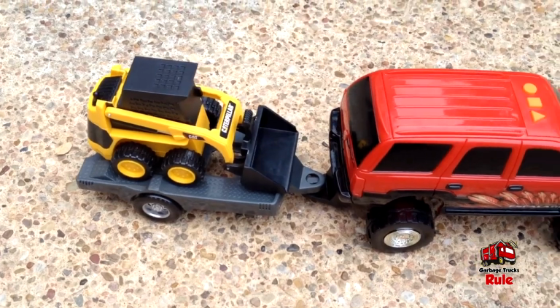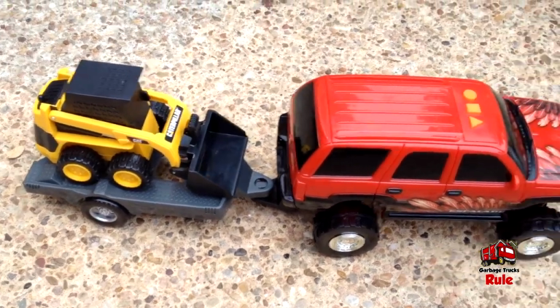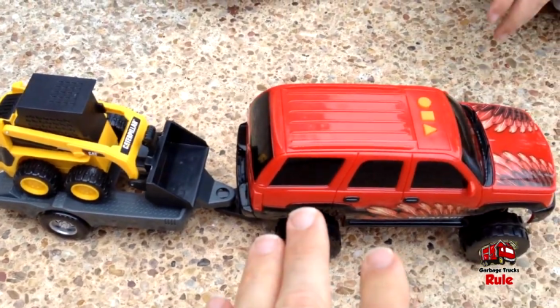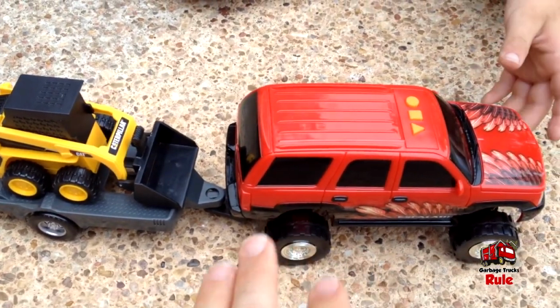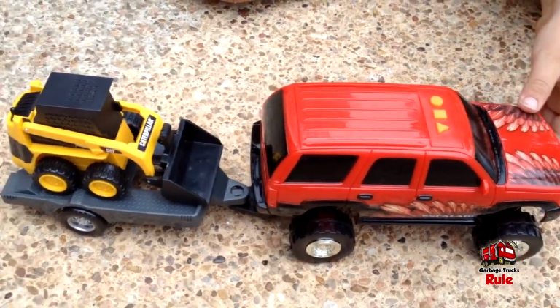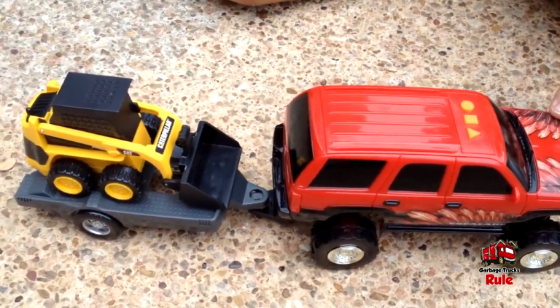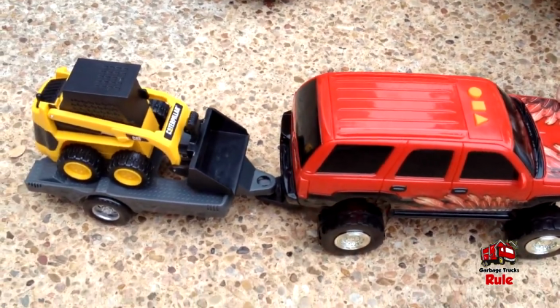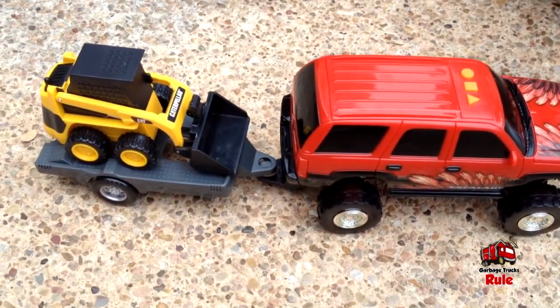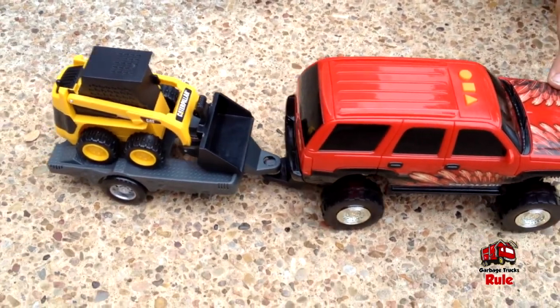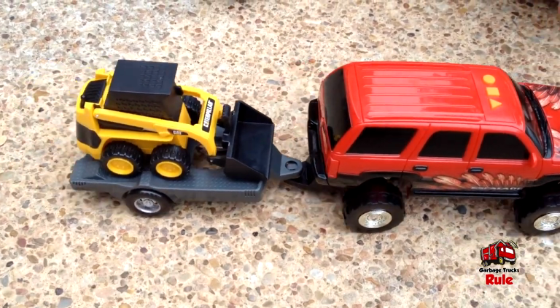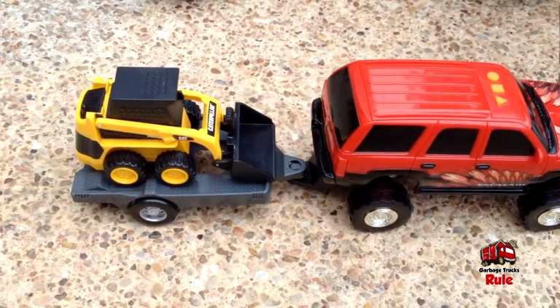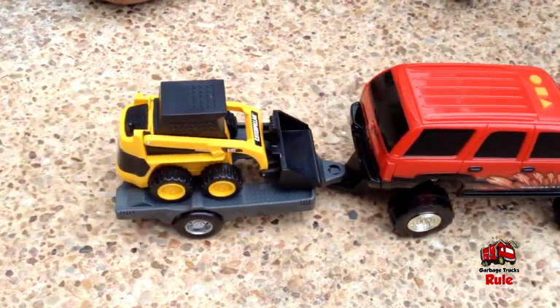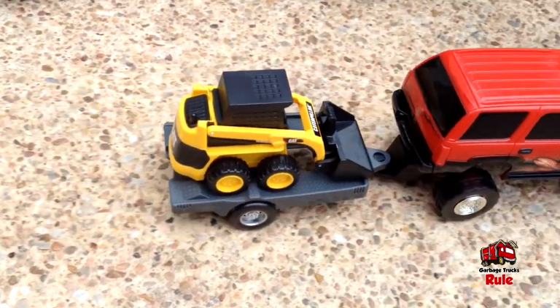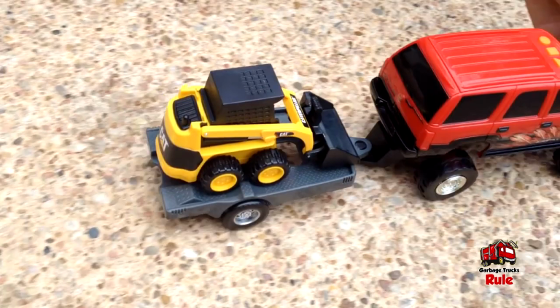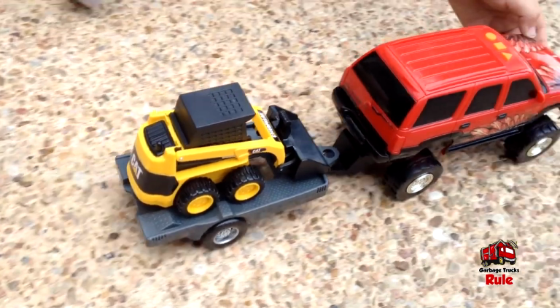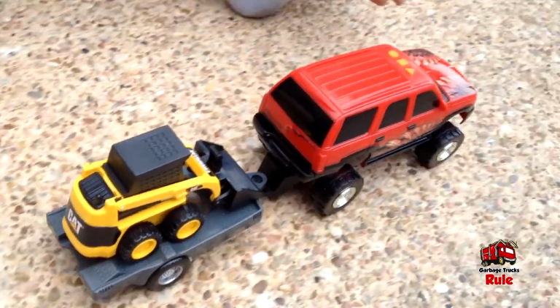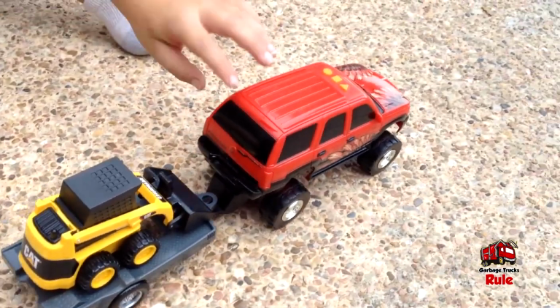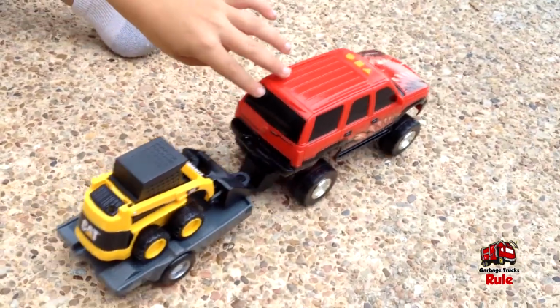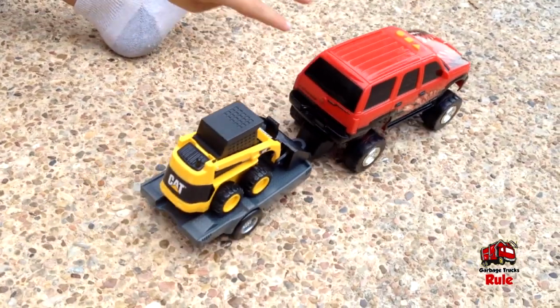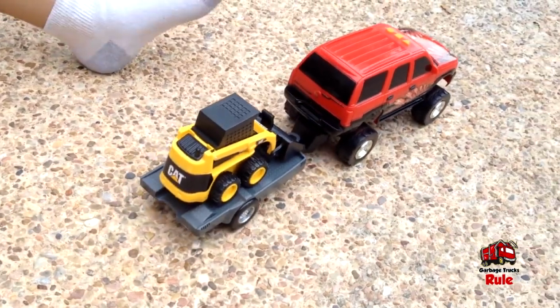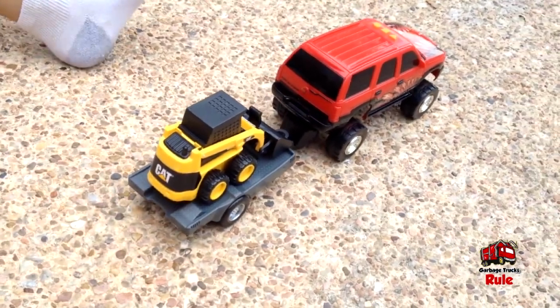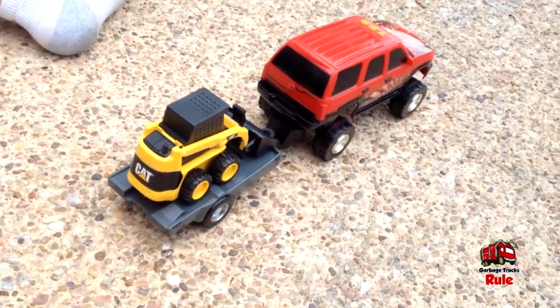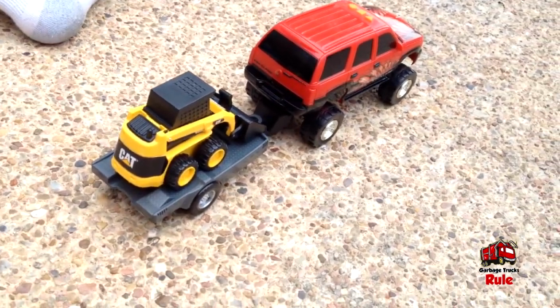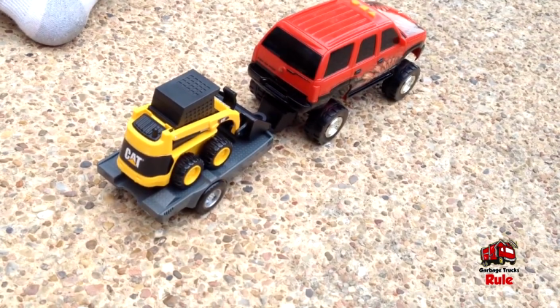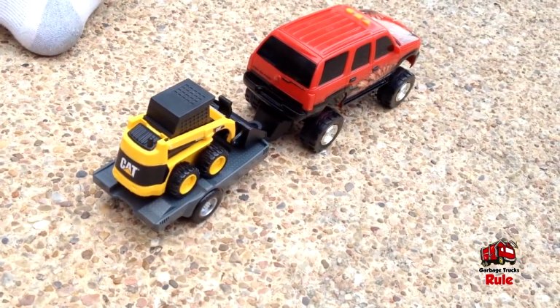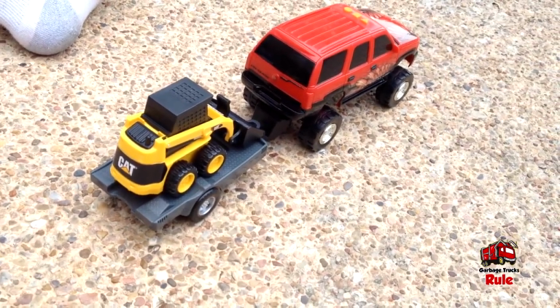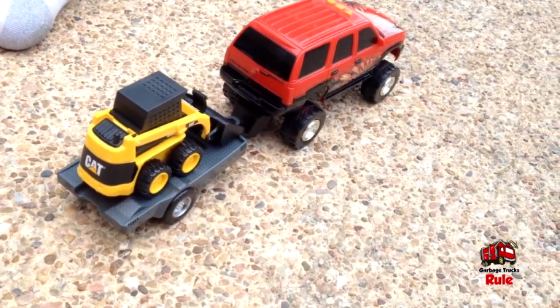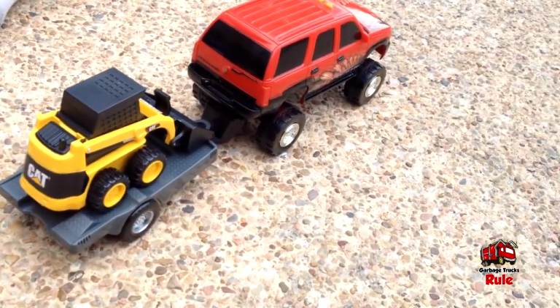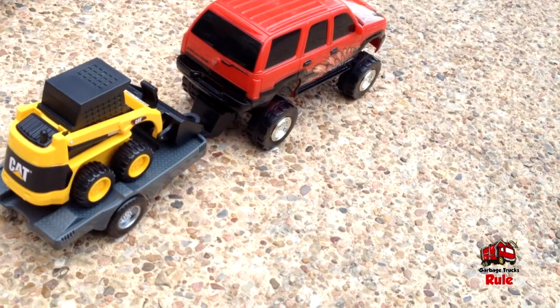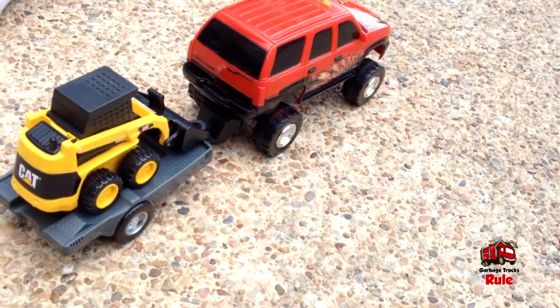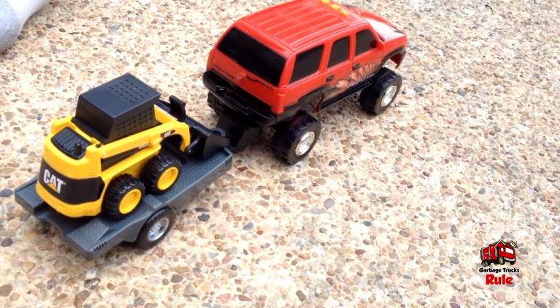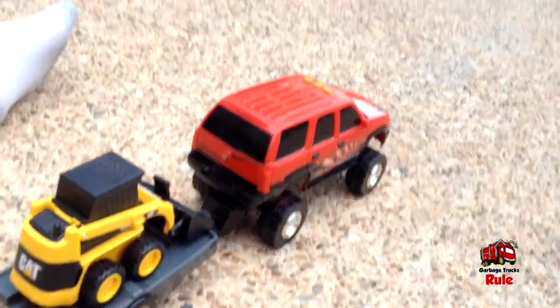So the skid steer fits on the trailer — drive it off. All right guys, thanks for watching. Make sure you share, like, subscribe, and we will see you in the next video.